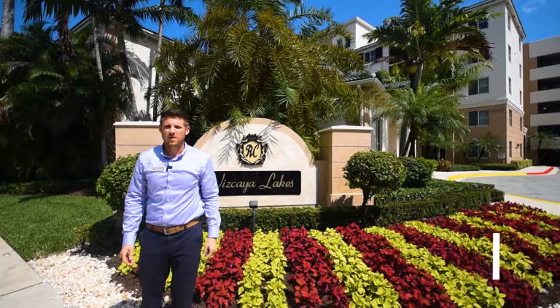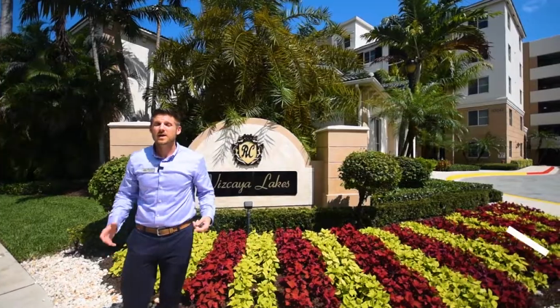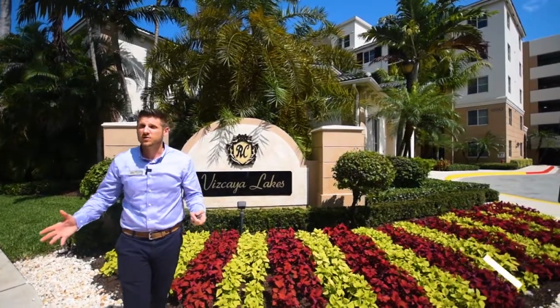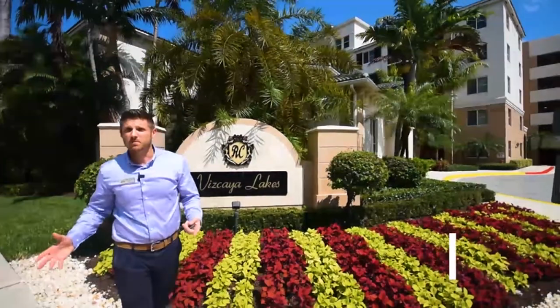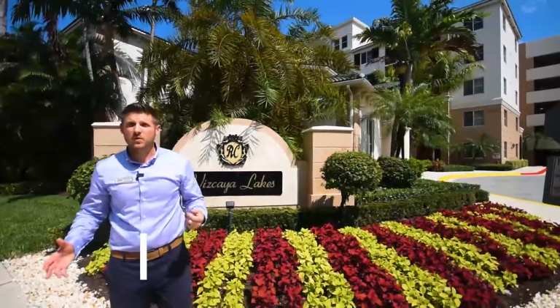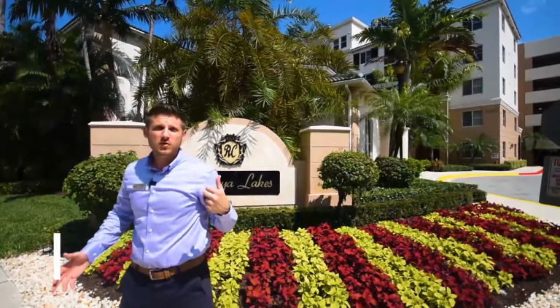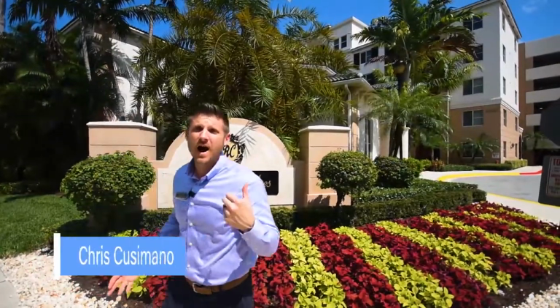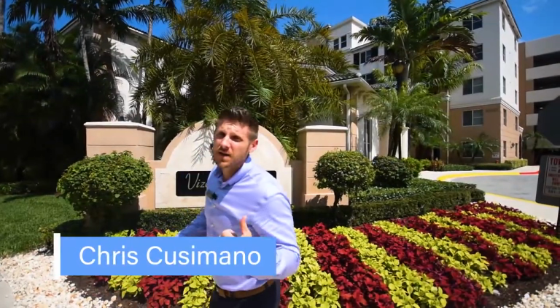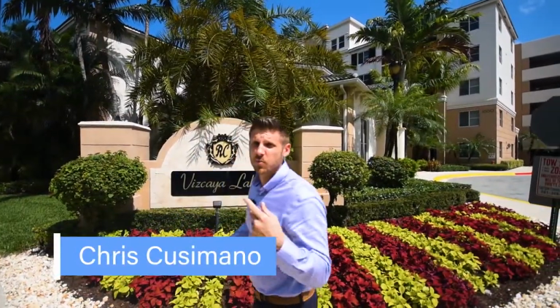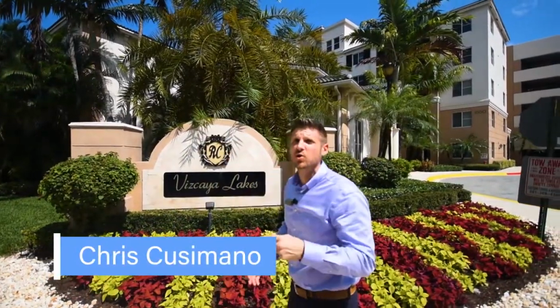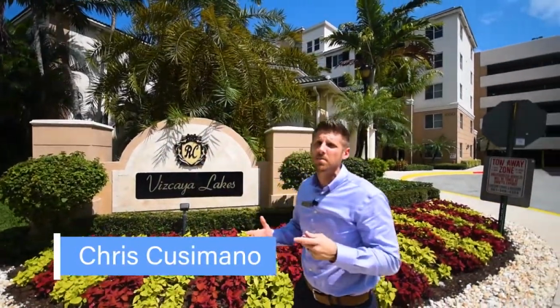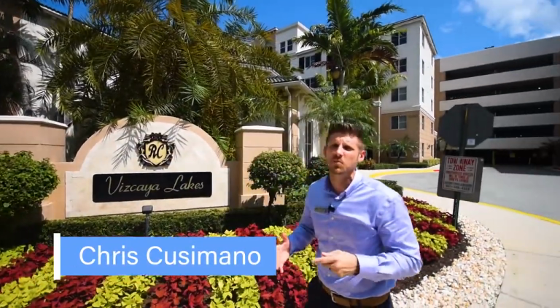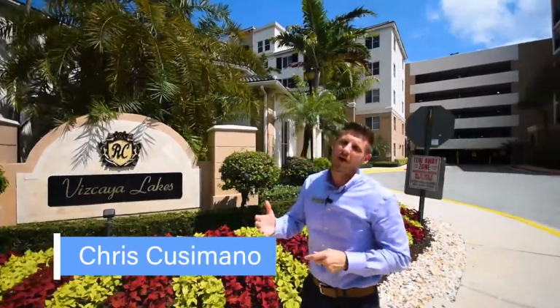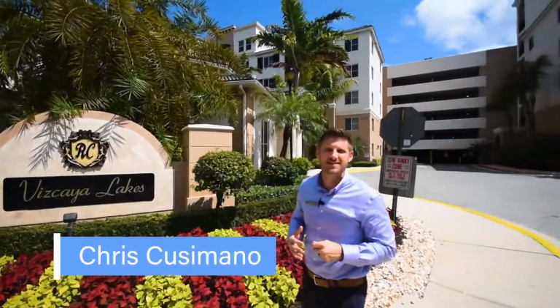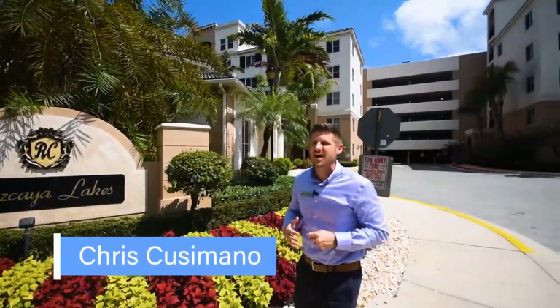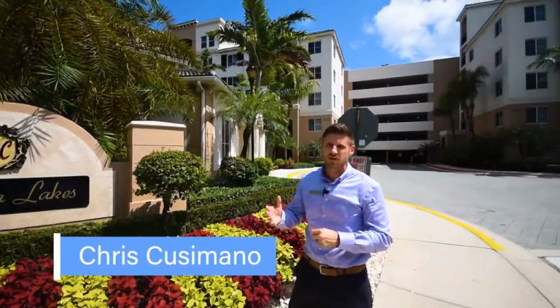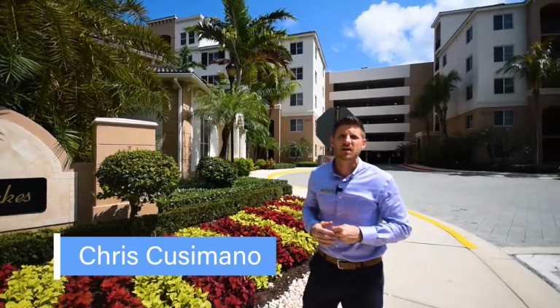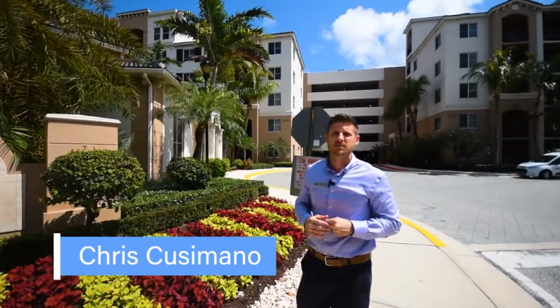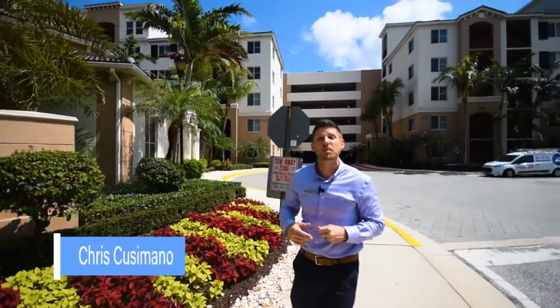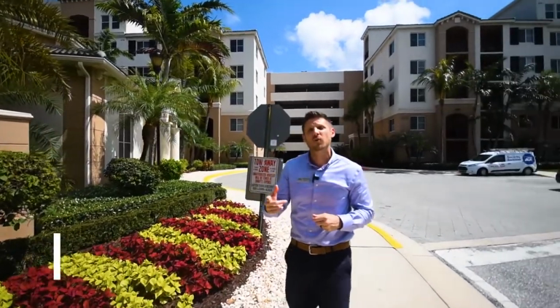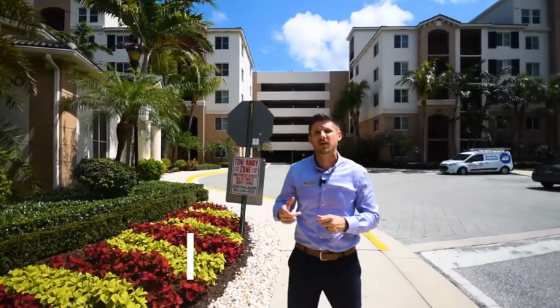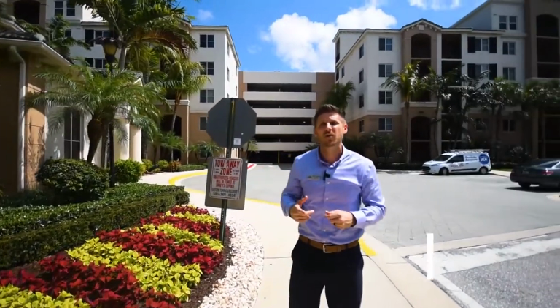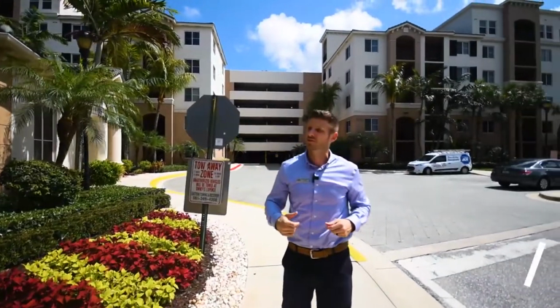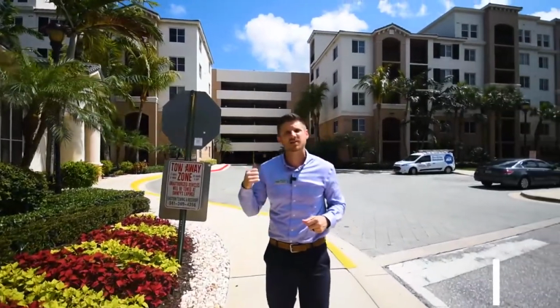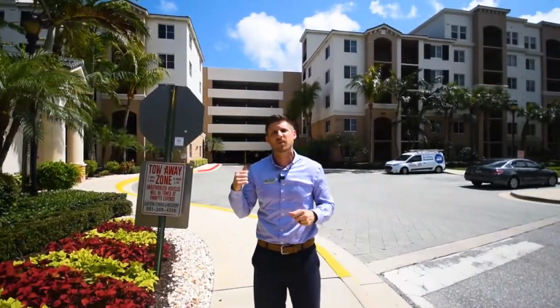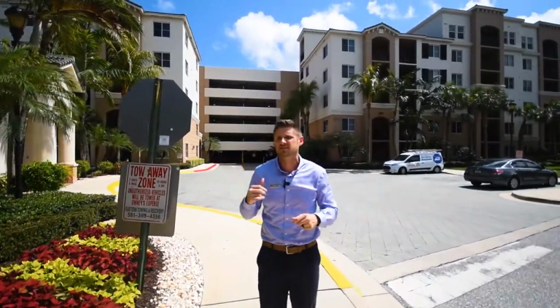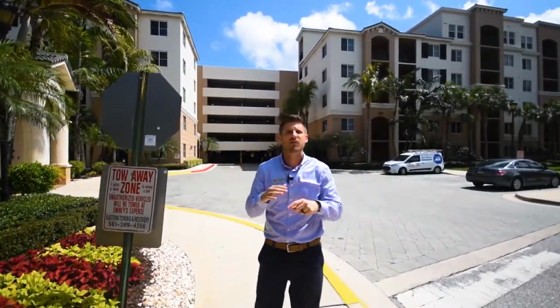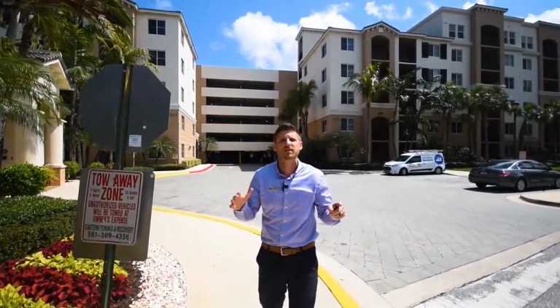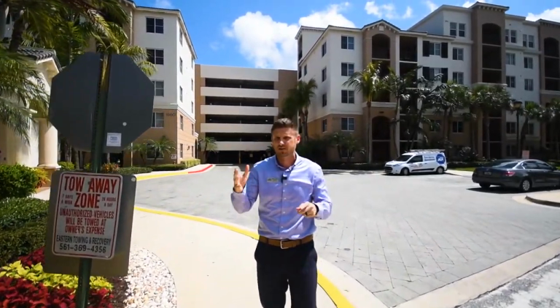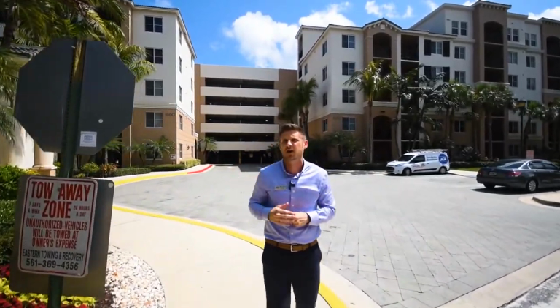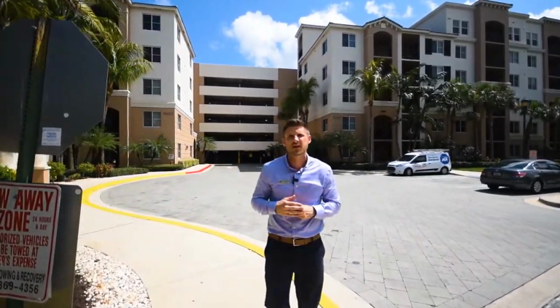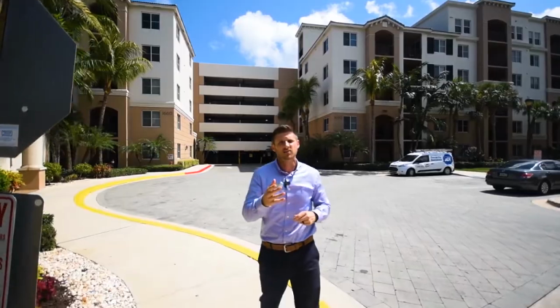My name is Chris Cruz Amano, and the building behind me is our brand new one-bedroom, one-bath listing in Renaissance Commons. Before we look at the condo, let's go inside the clubhouse to see everything that Renaissance Commons has to offer.